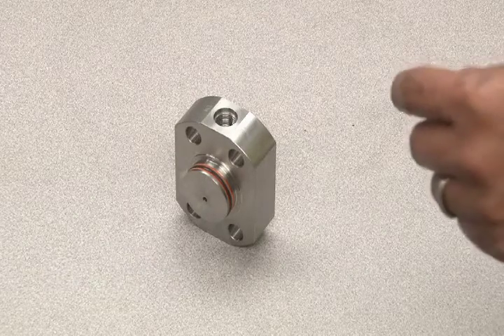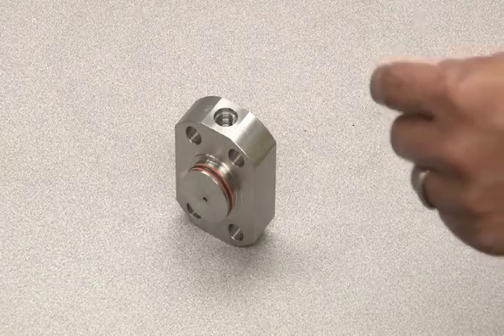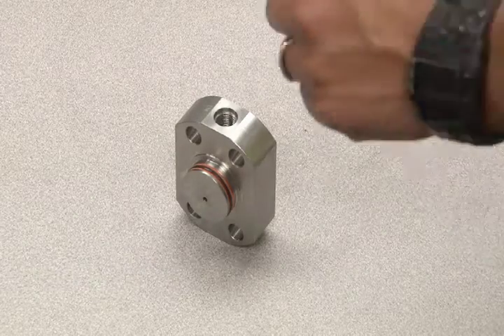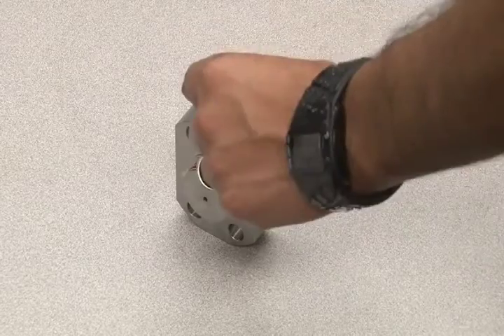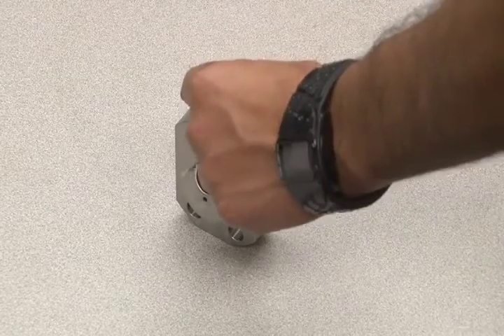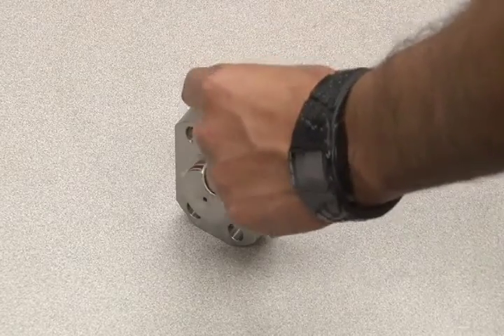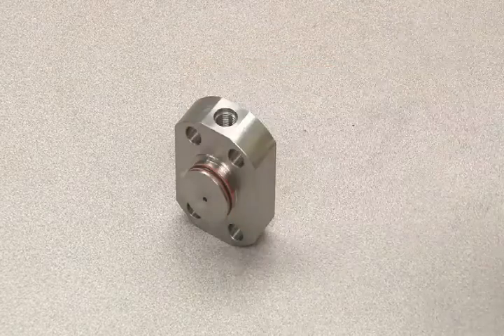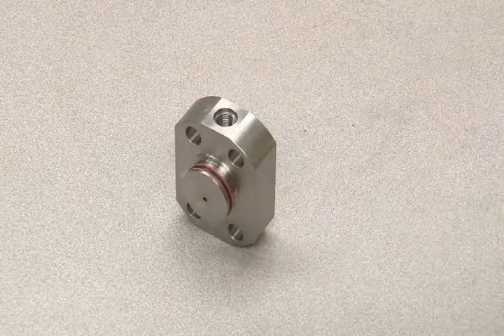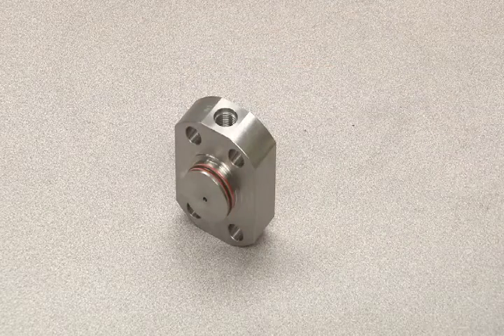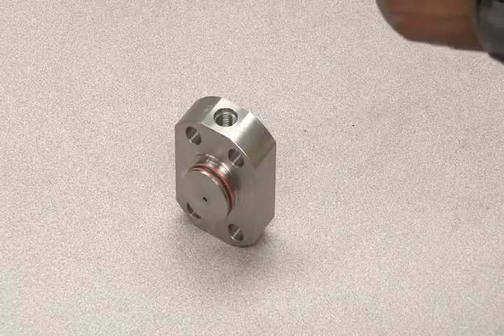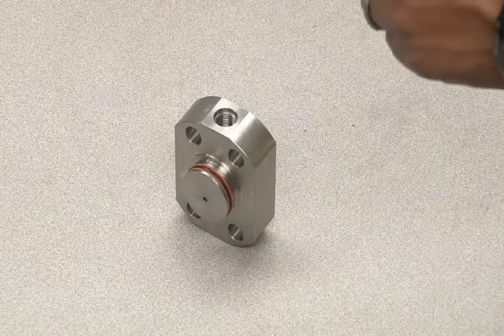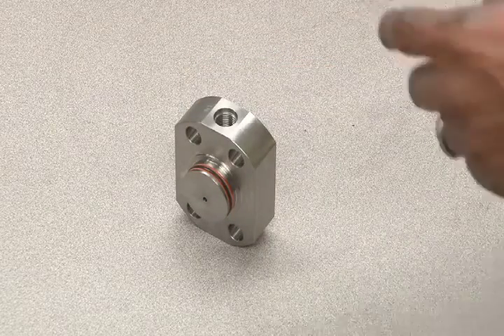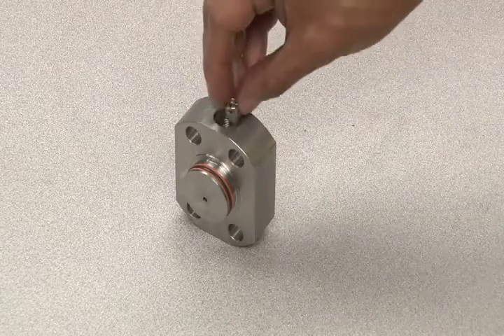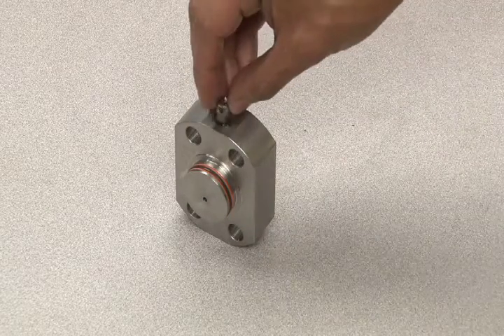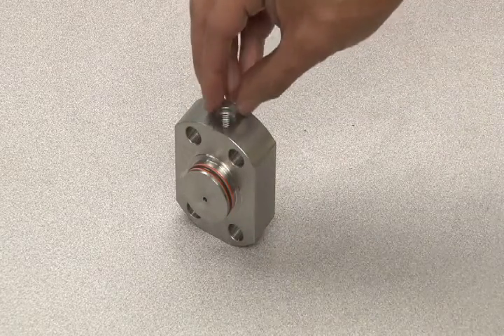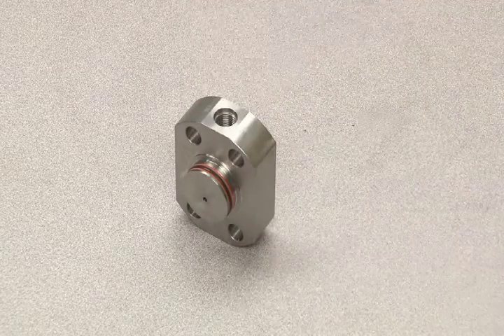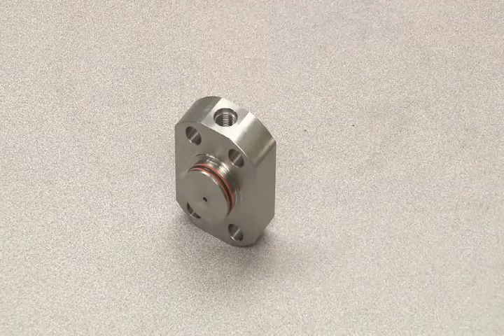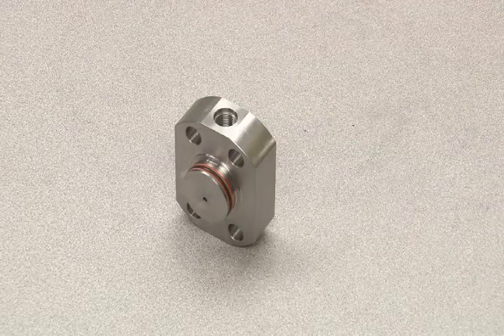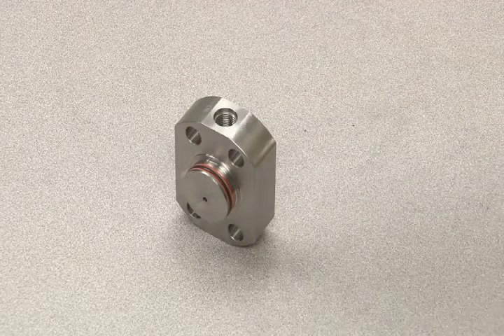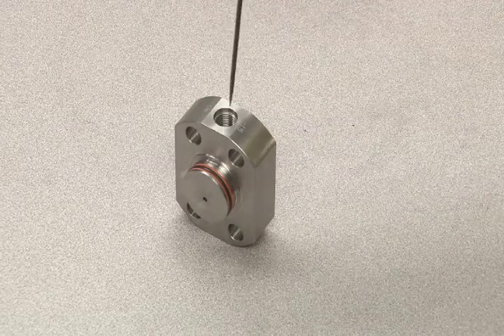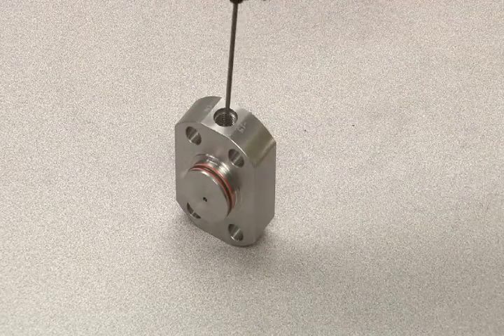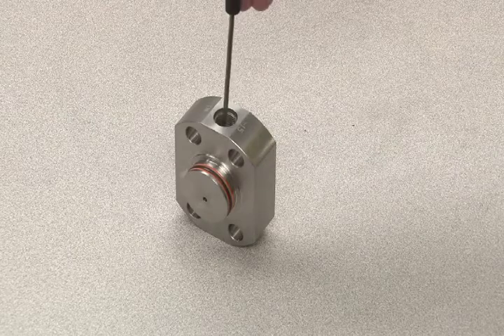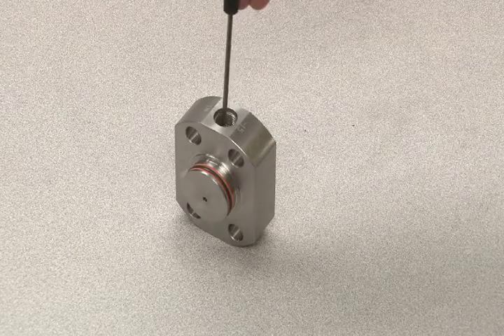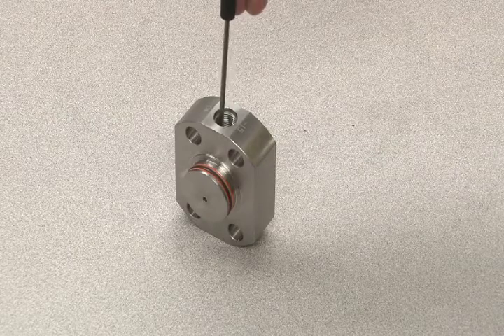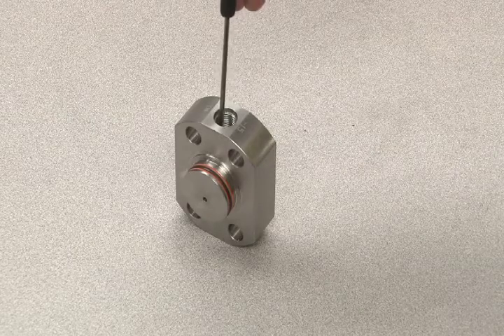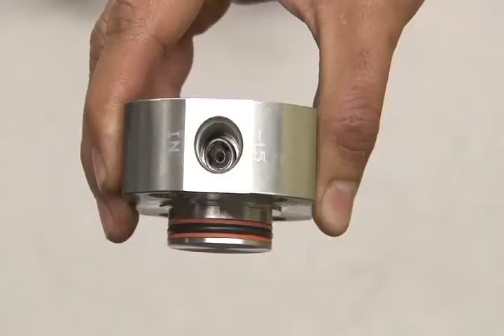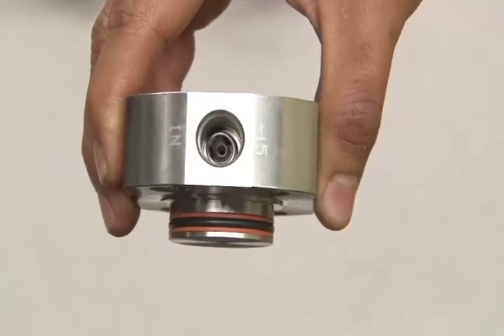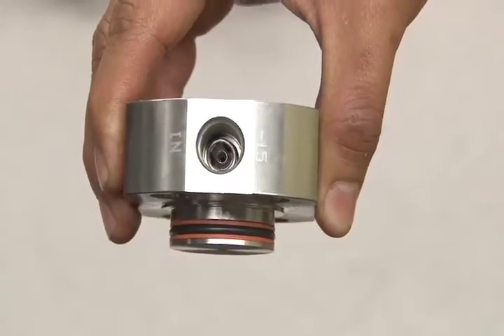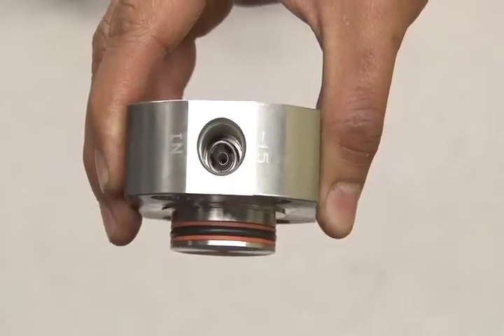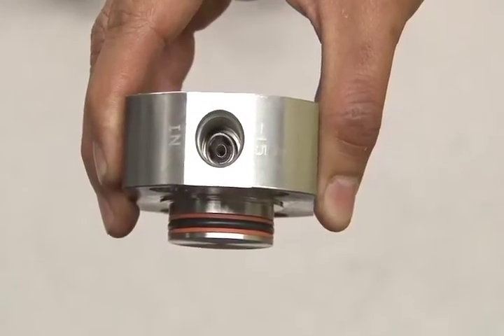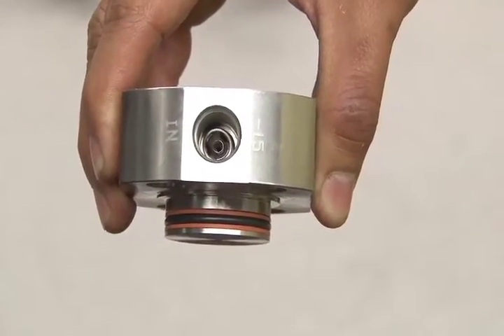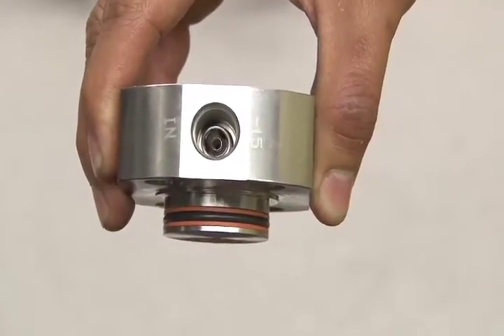First, insert the outer spring, followed by the cage and inner spring. Use a long object to make sure that these parts are centered within the hole before proceeding.